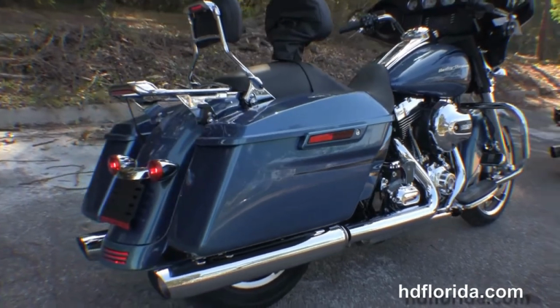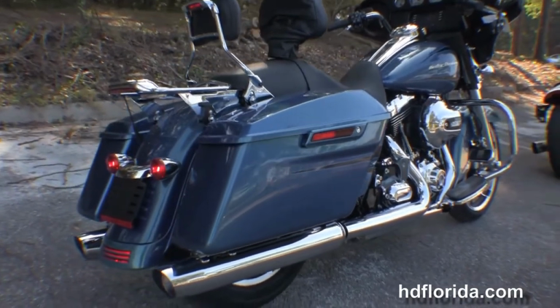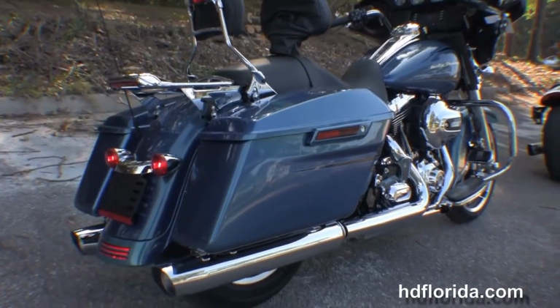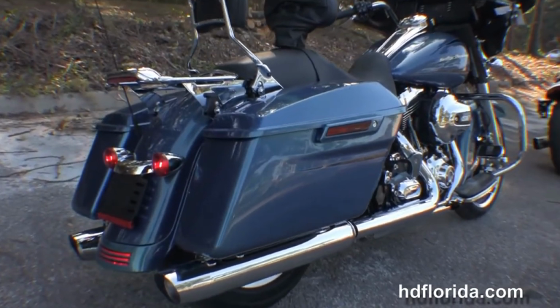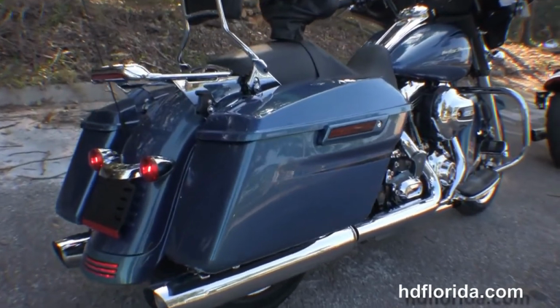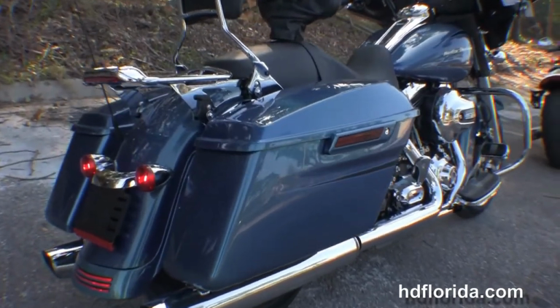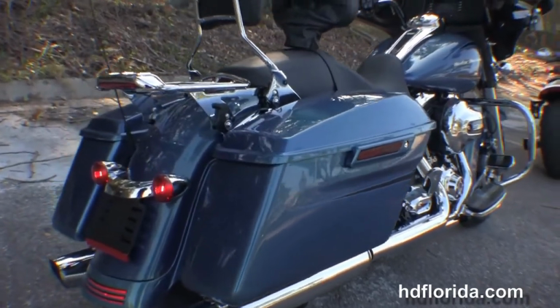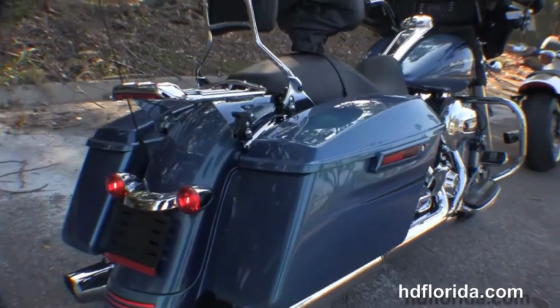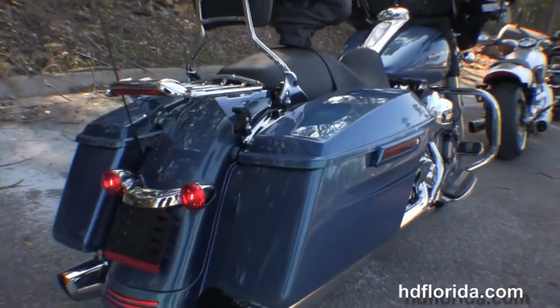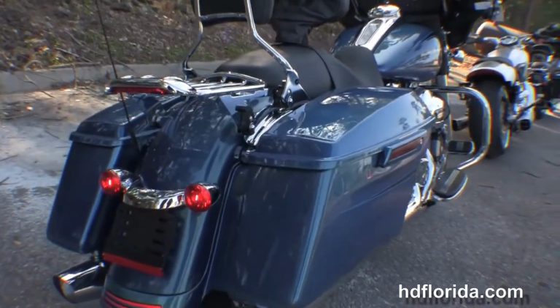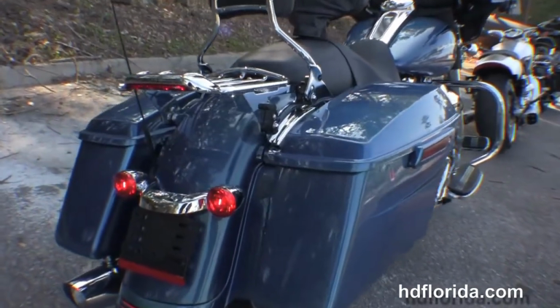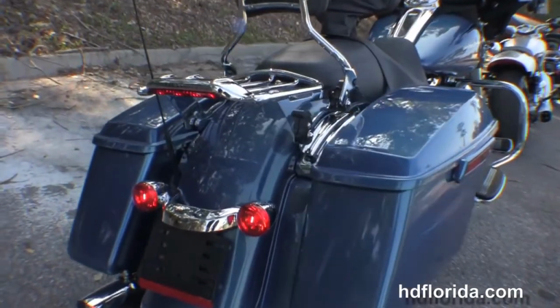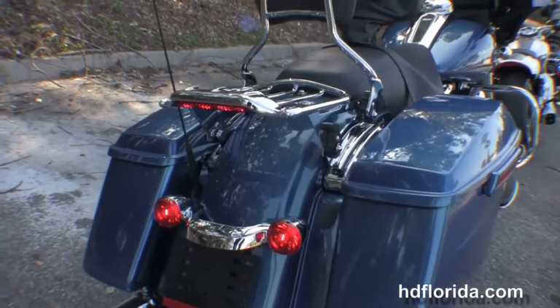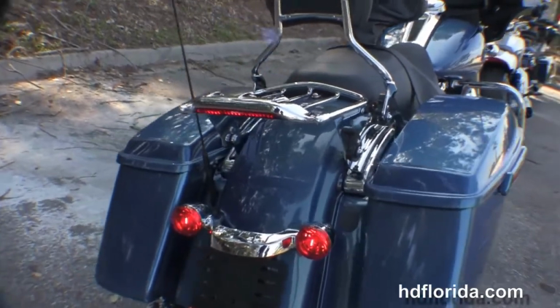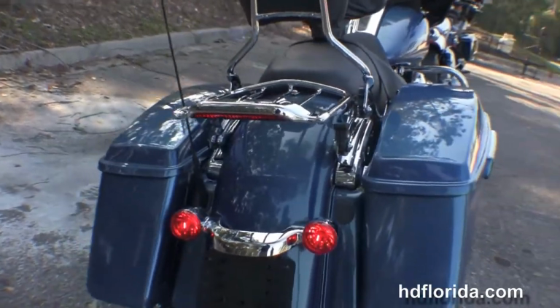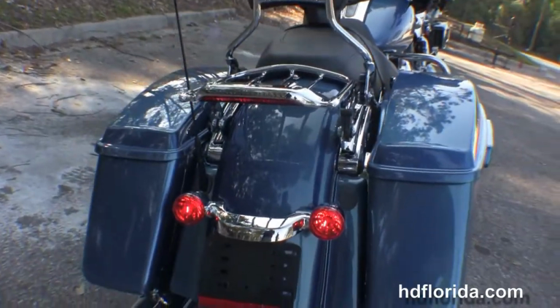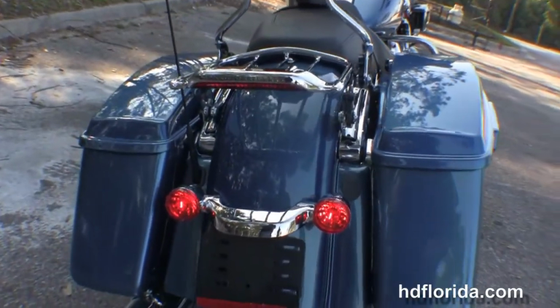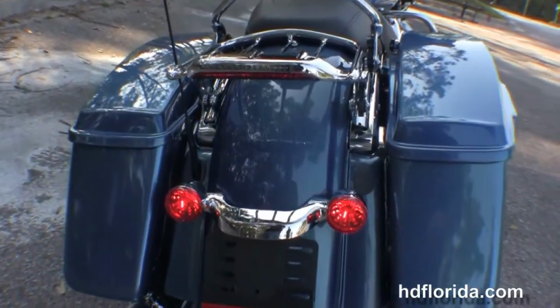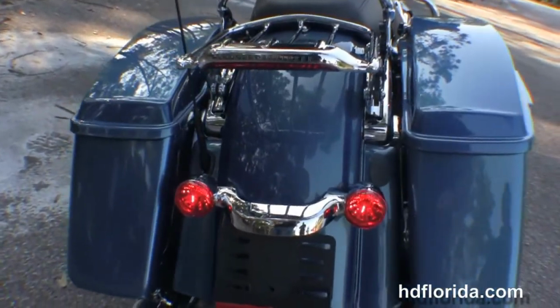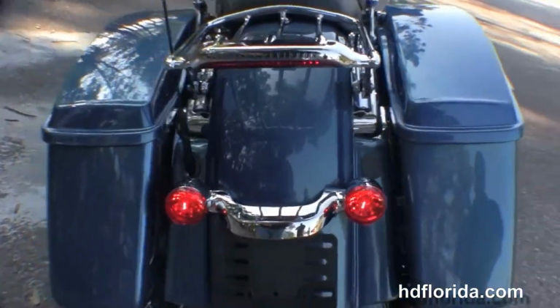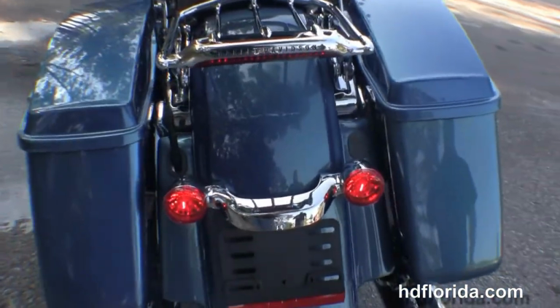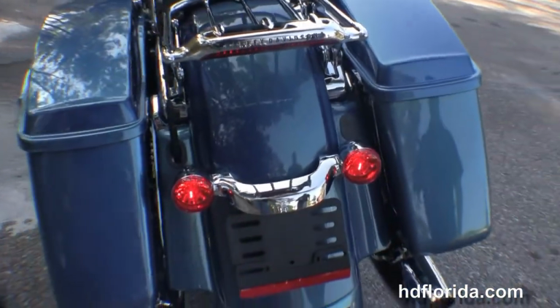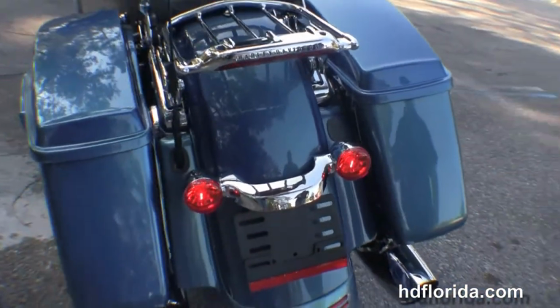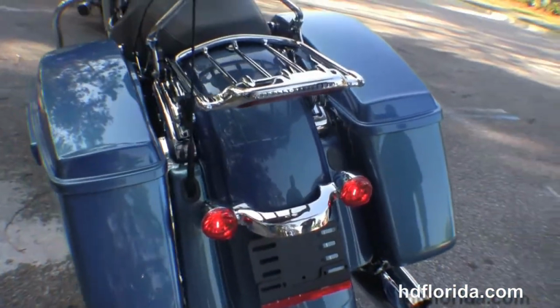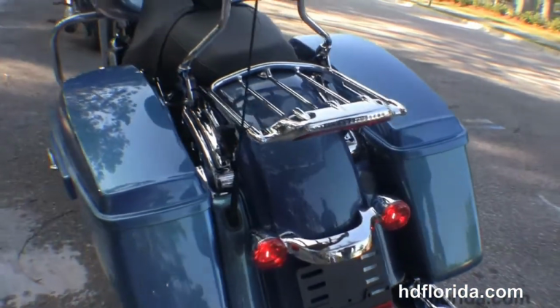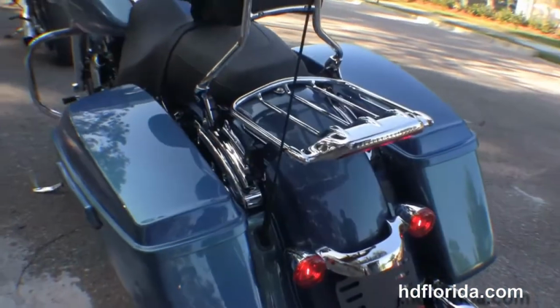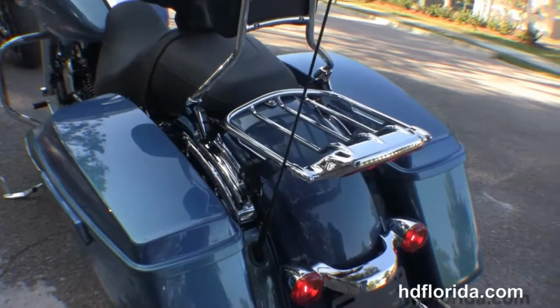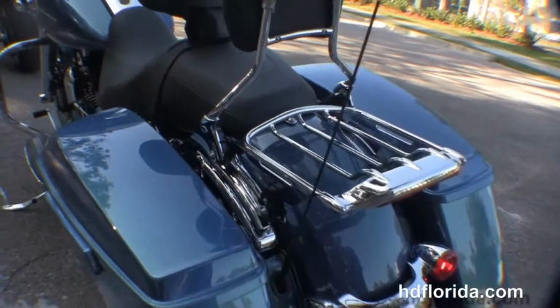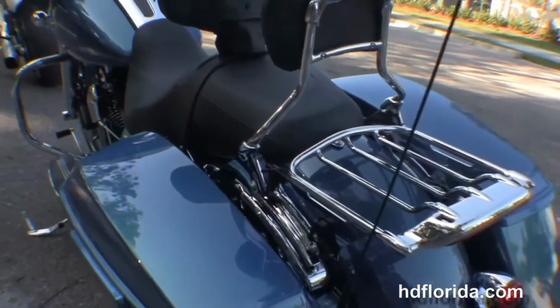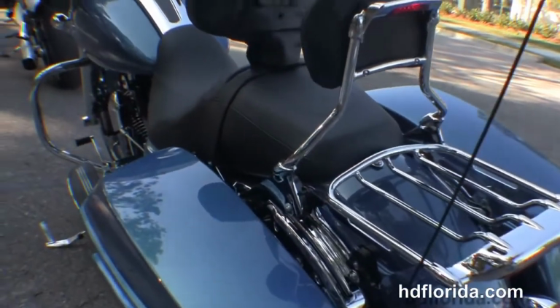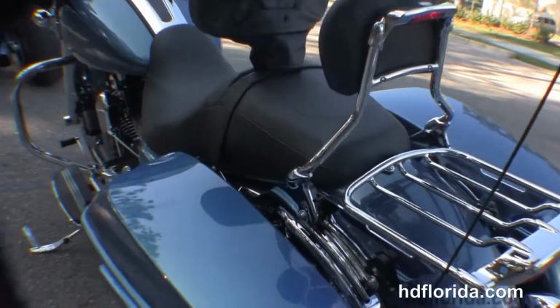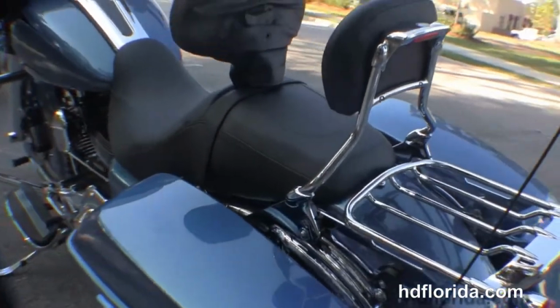We have the hard locking one-touch saddlebags, custom filled-in rear fender with integrated stop-tail turn lights, and then we move up to the four-point docking hardware with the upgraded lighted premium luggage rack.